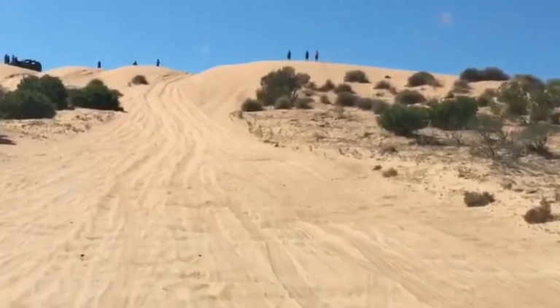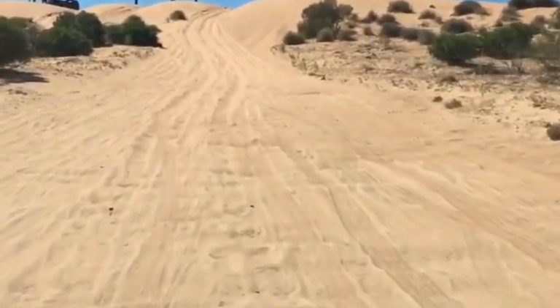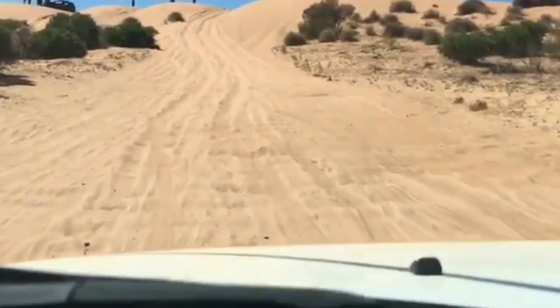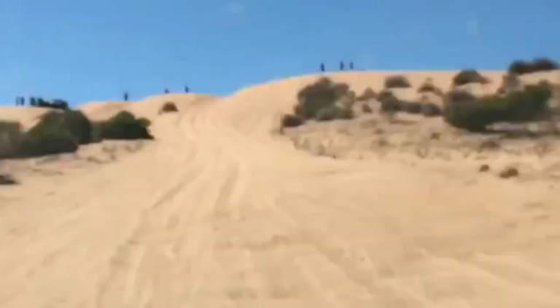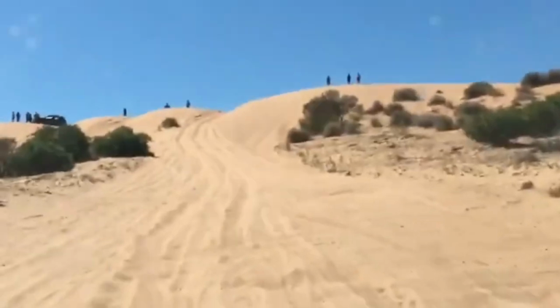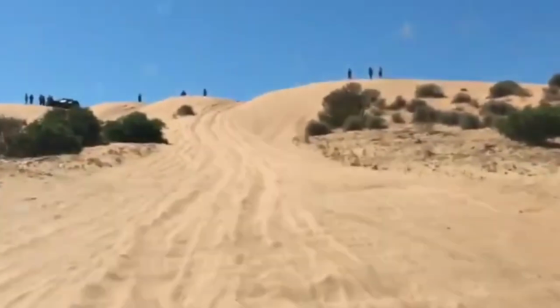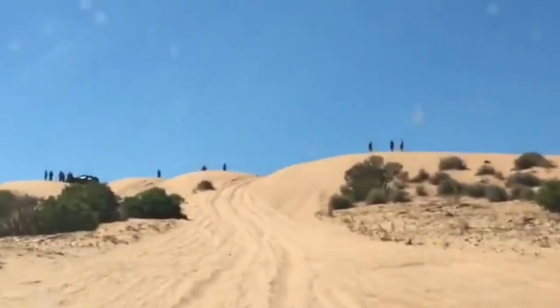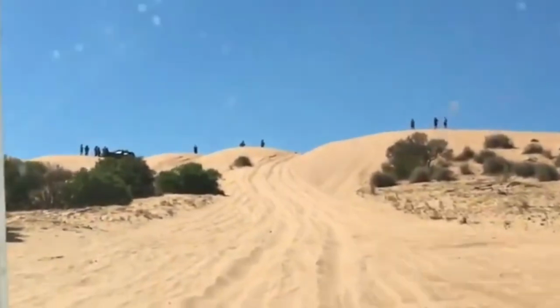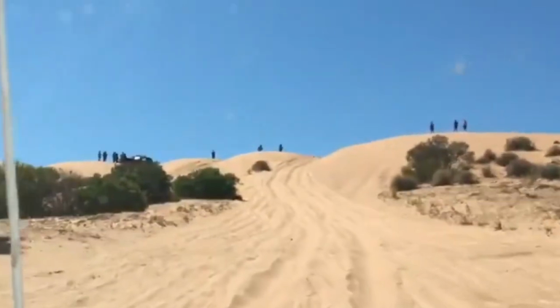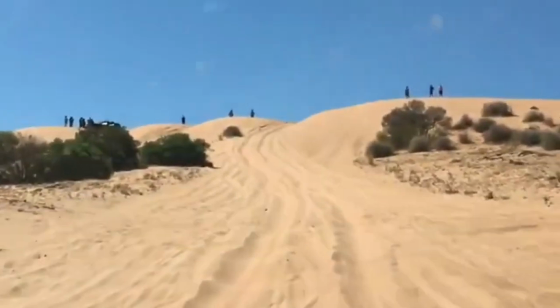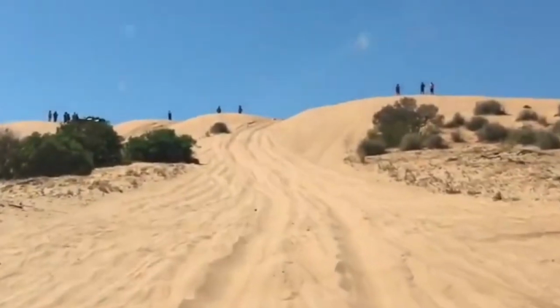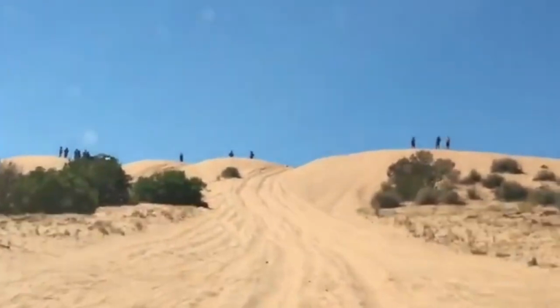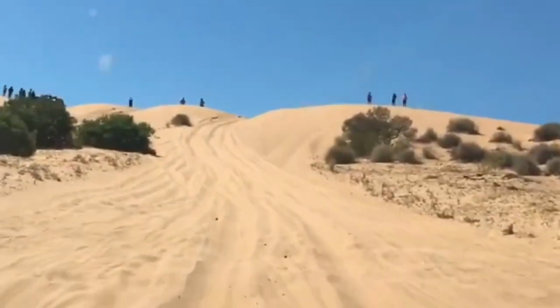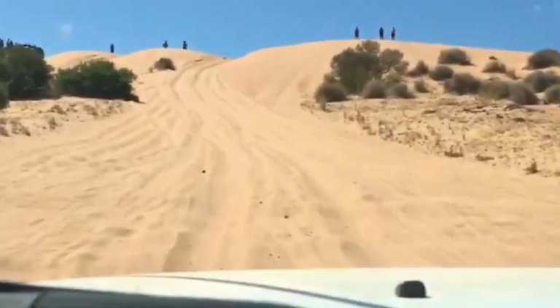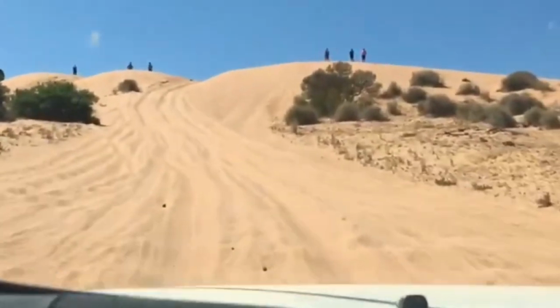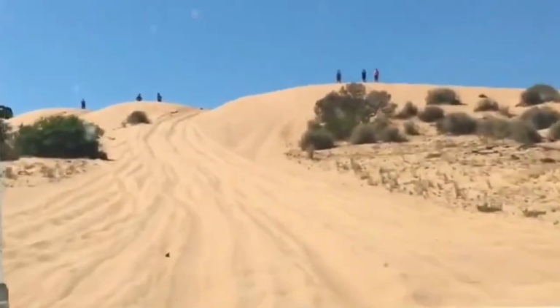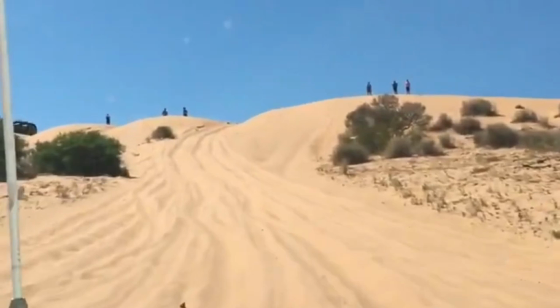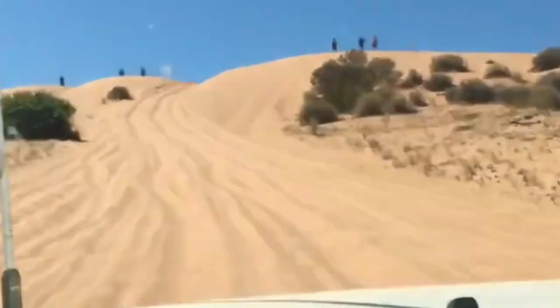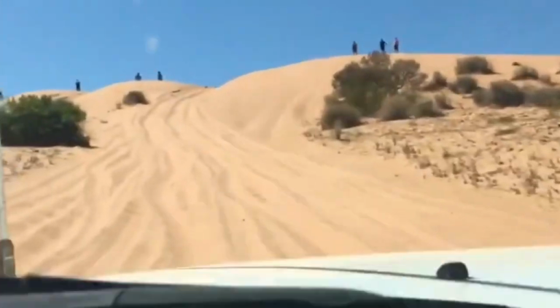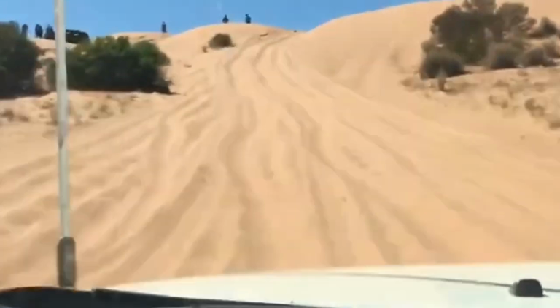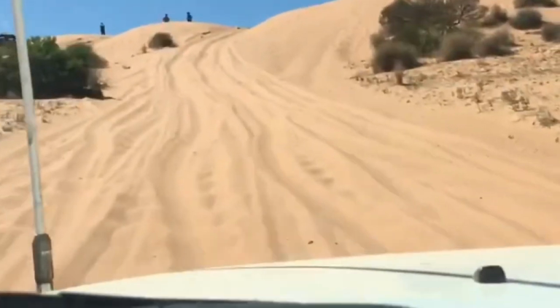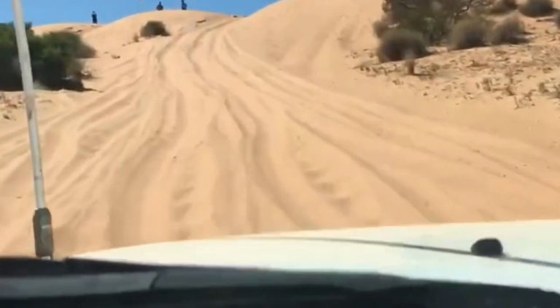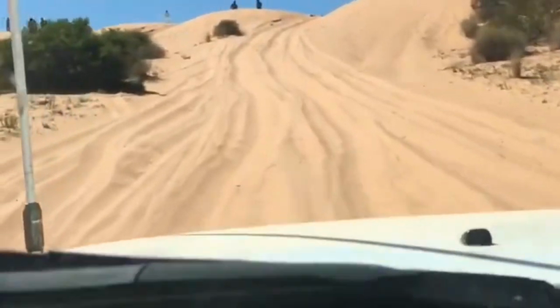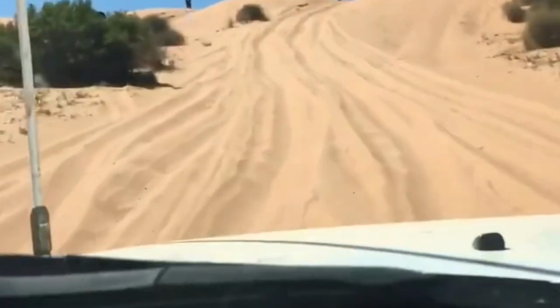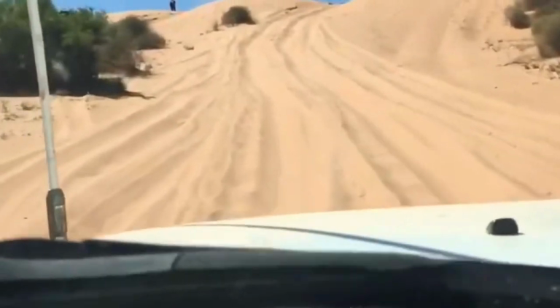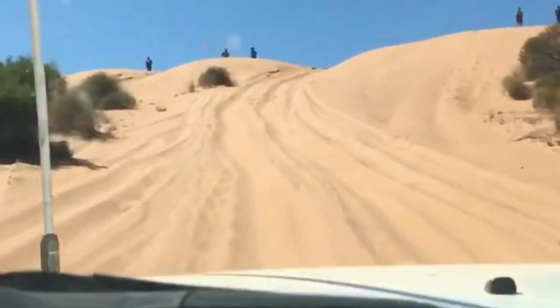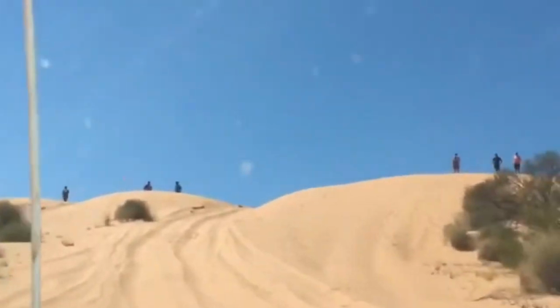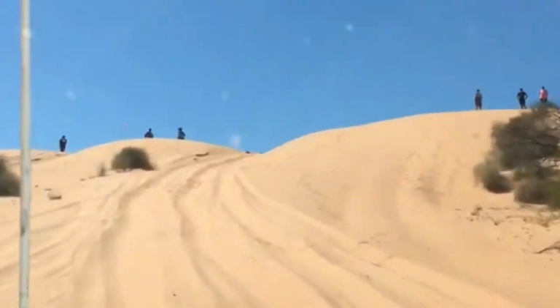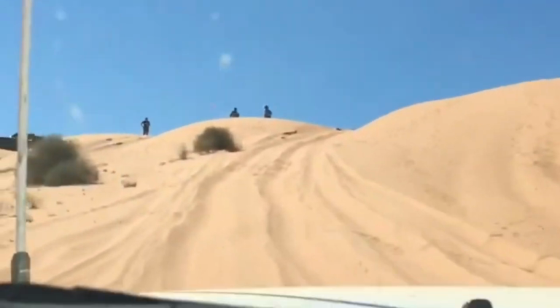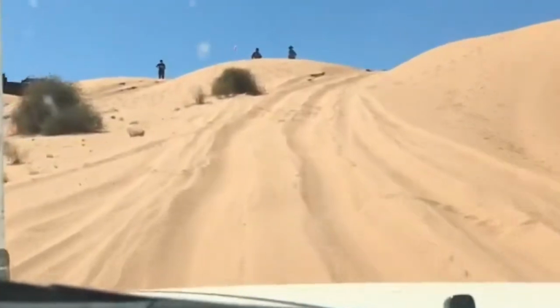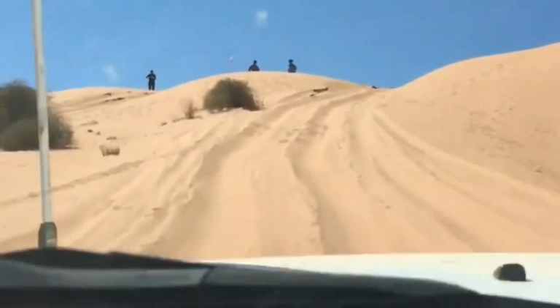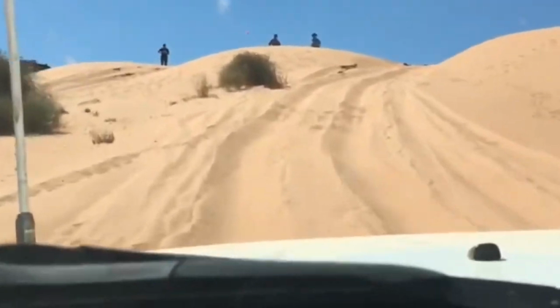Here's an example — I'm at Big Red. There are a lot of whoops here so you can't get virtually no run up. Once I clear these whoops or big bumps, then I start to feed the power in. Have a listen to the motor — you'll be able to hear exactly how much power I'm feeding into it.